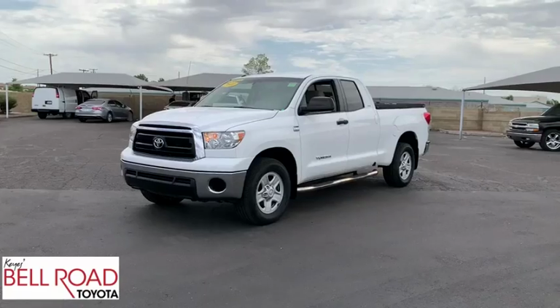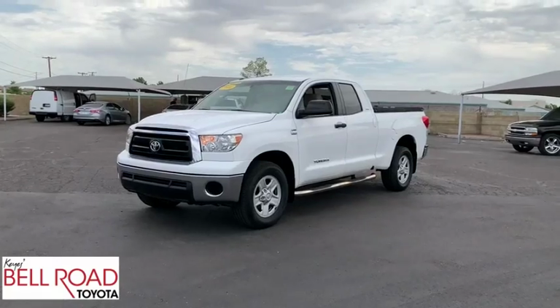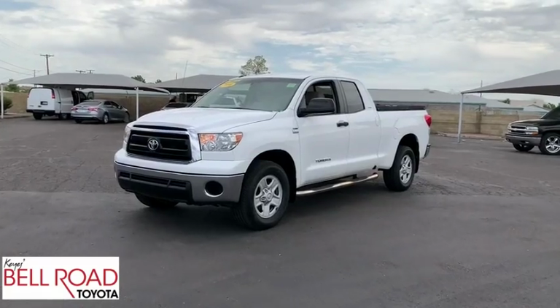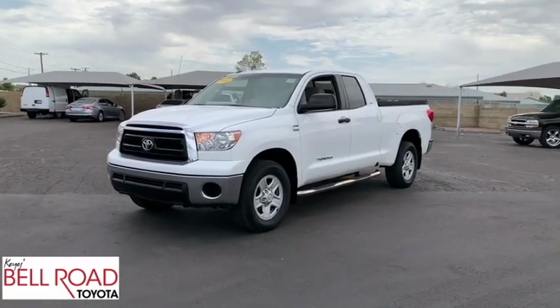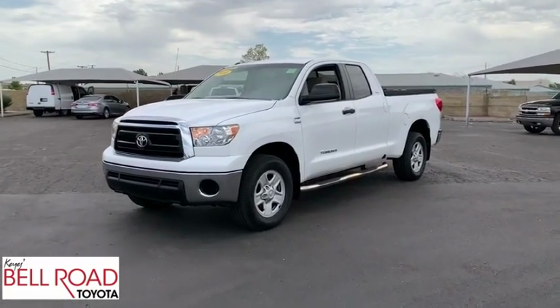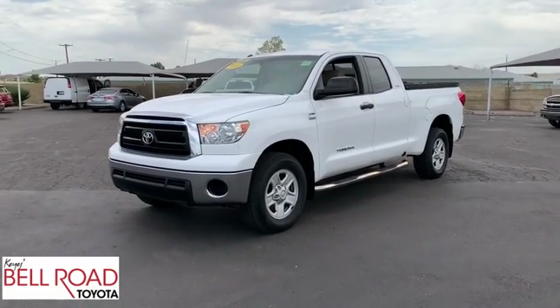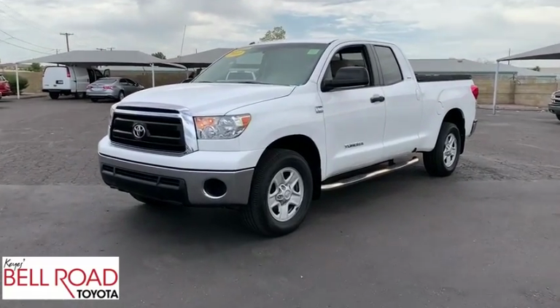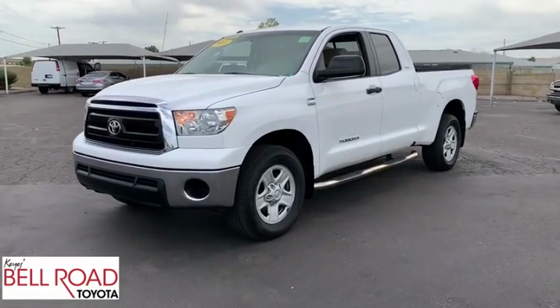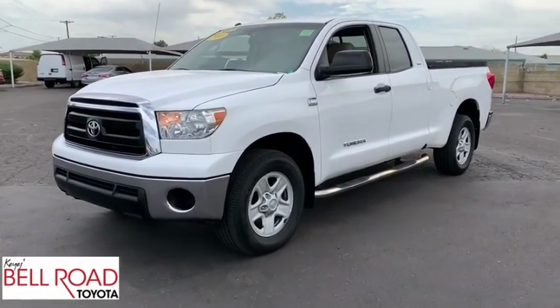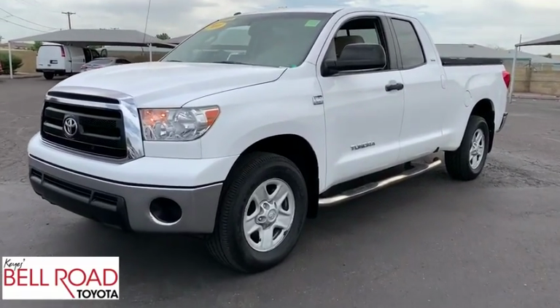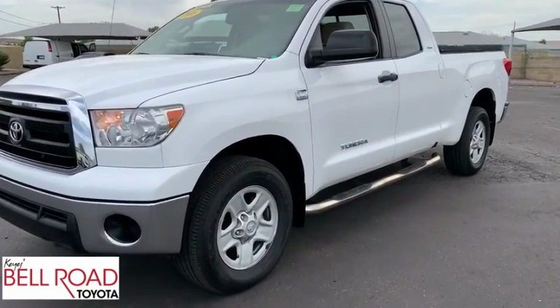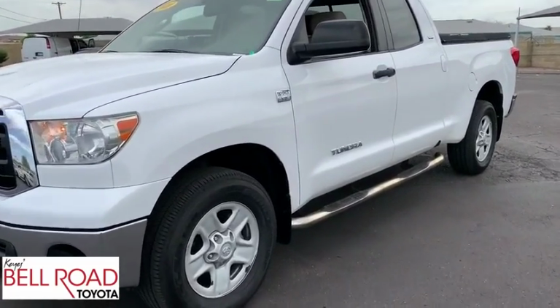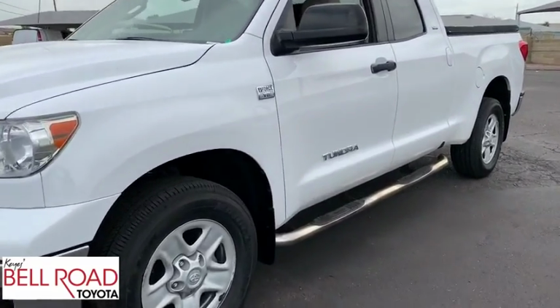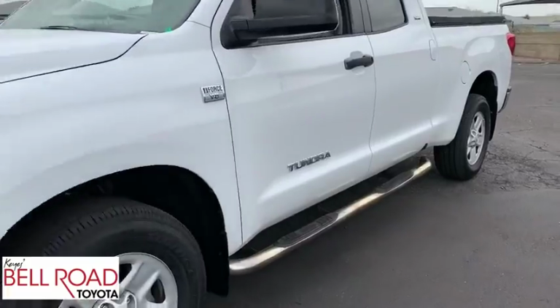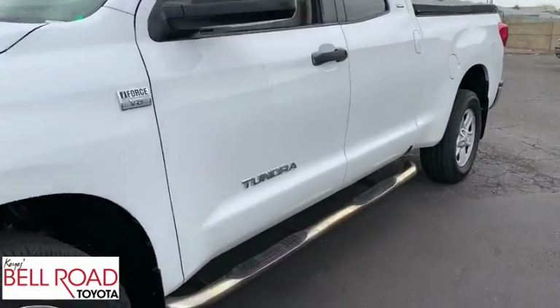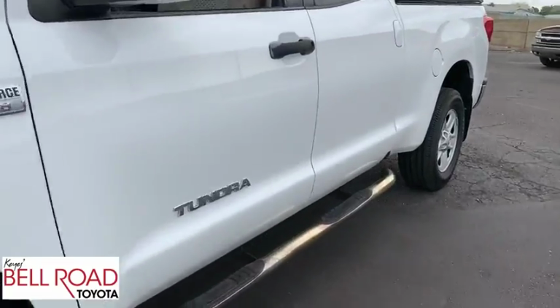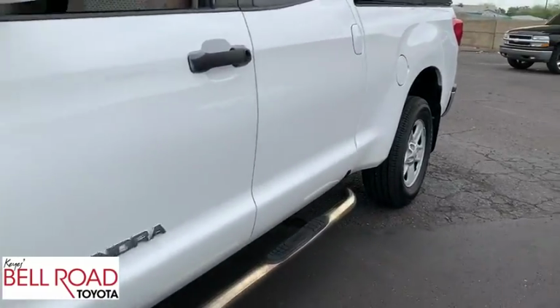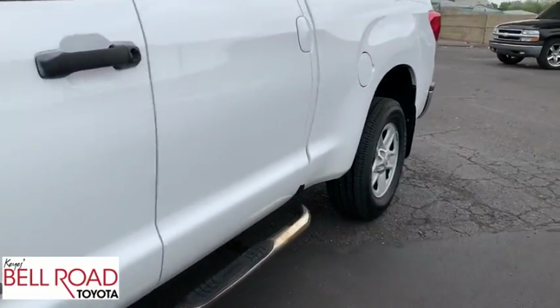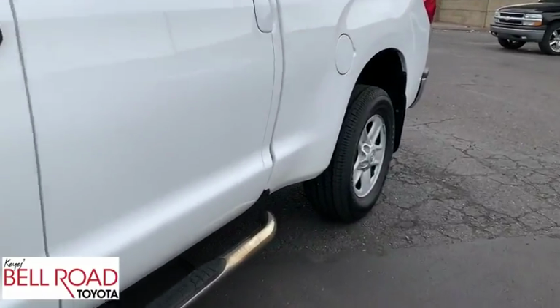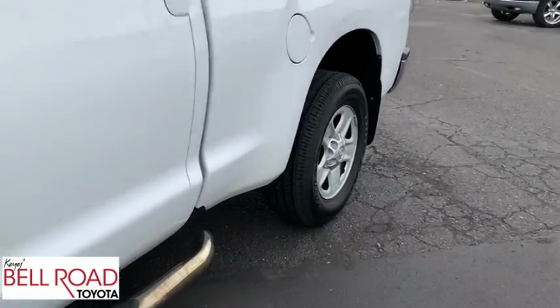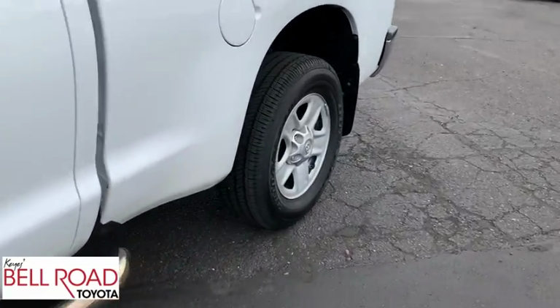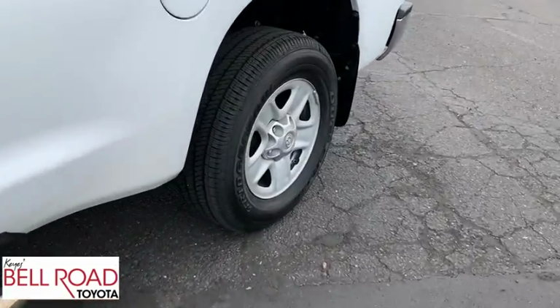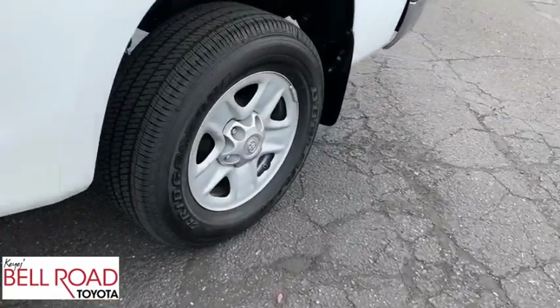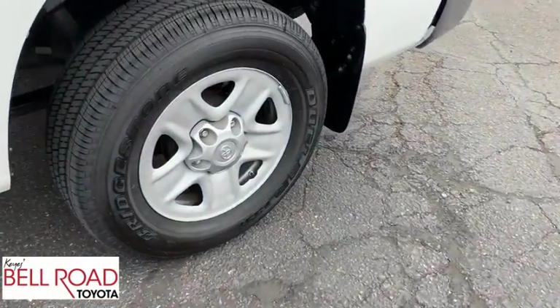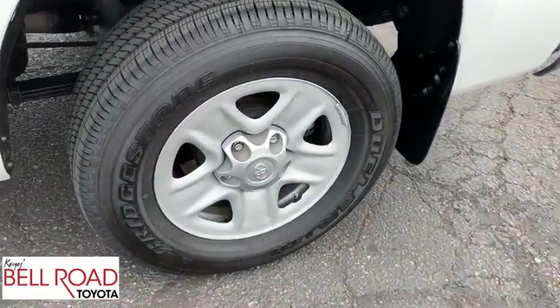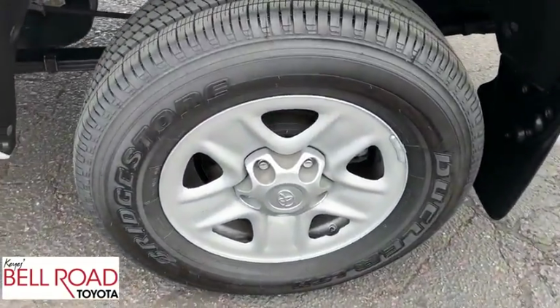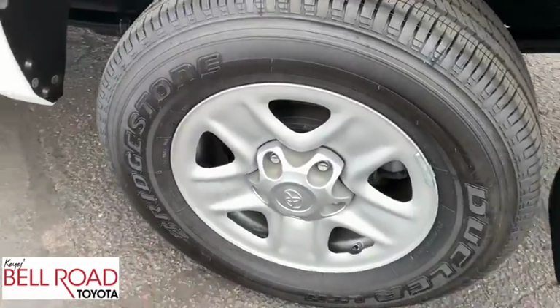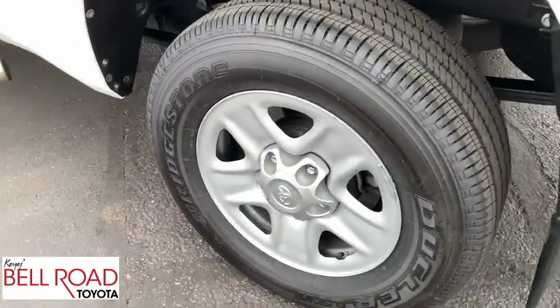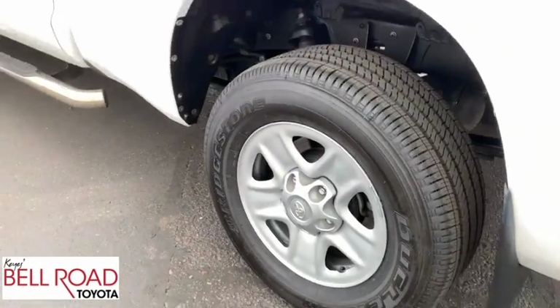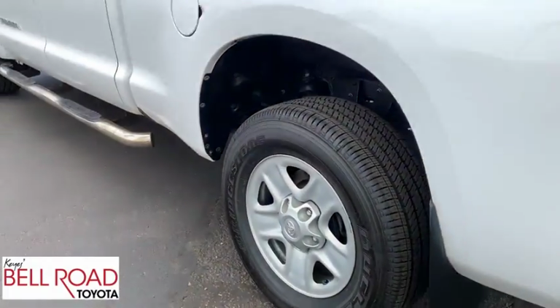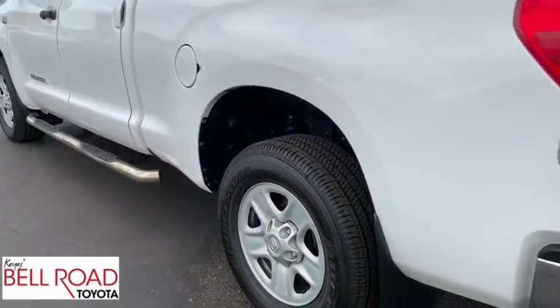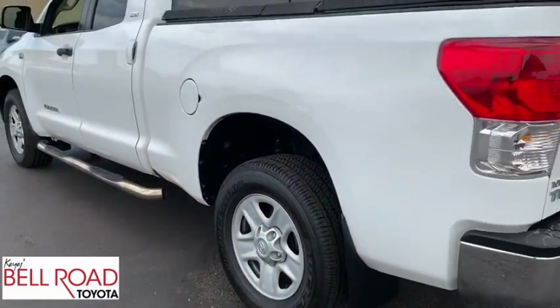Take a ride in the 2010 Toyota Tundra. The Tundra has a number of unique features useful for those using it as a work truck, including extra-large door handles, a deck rail system, and an integrated tow hitch.